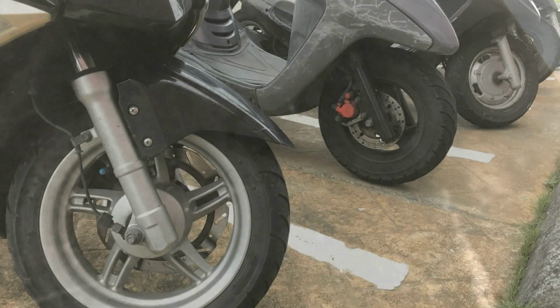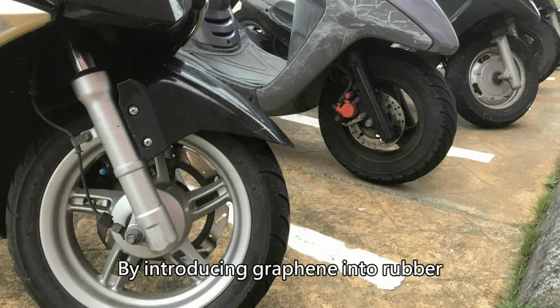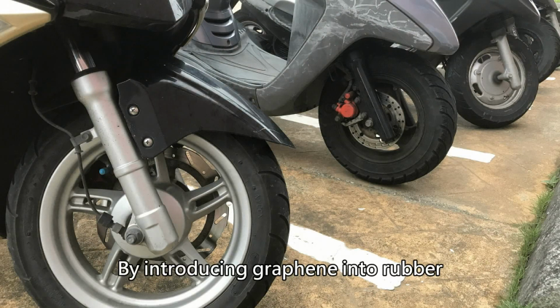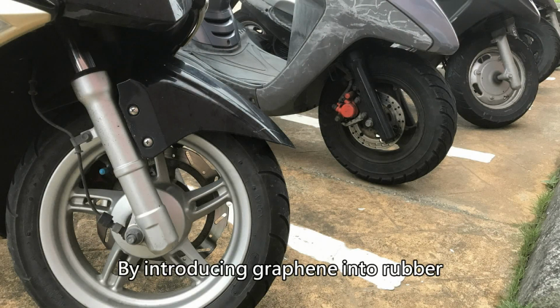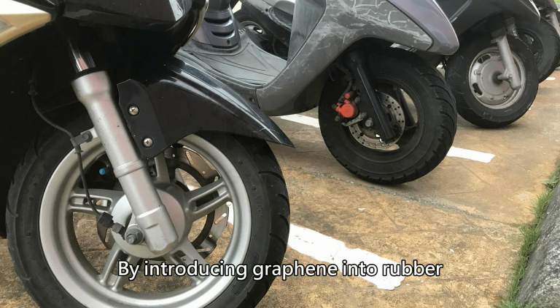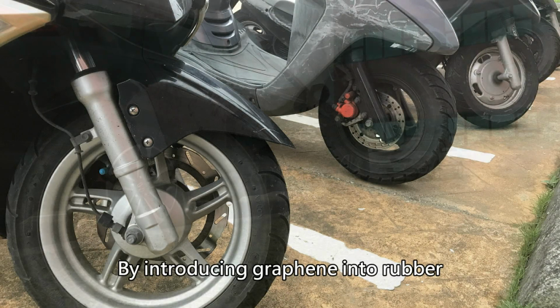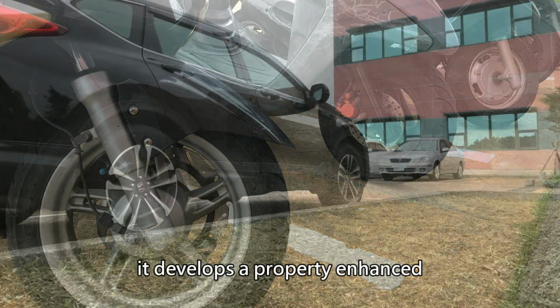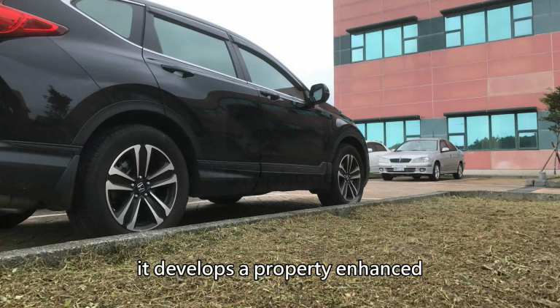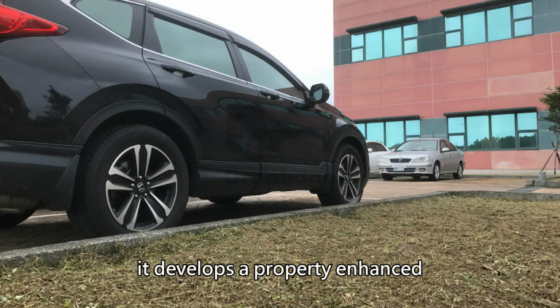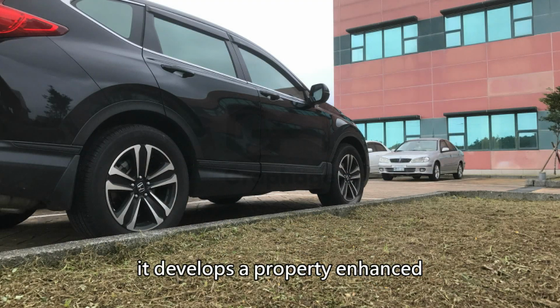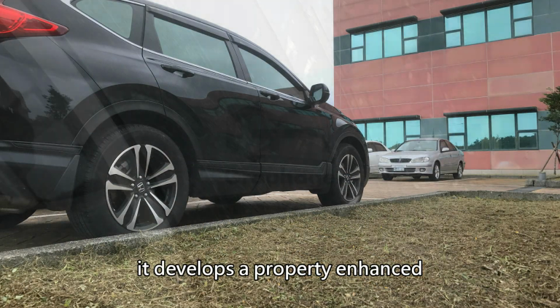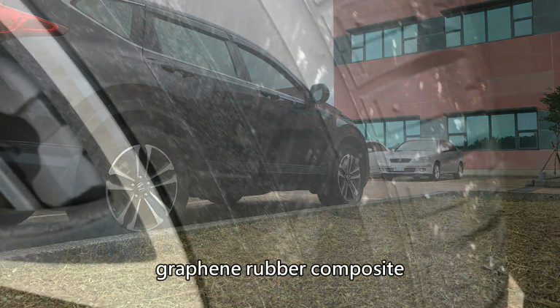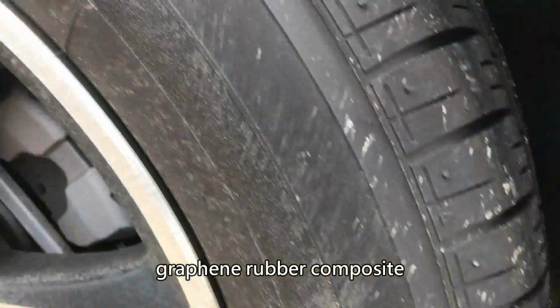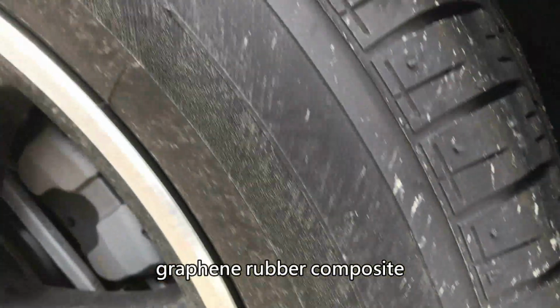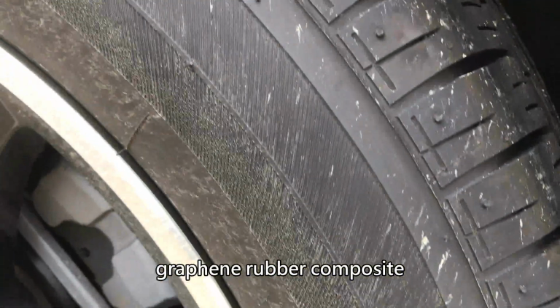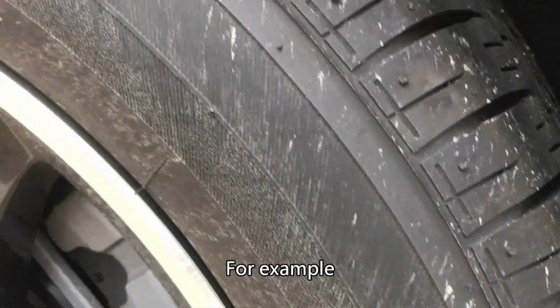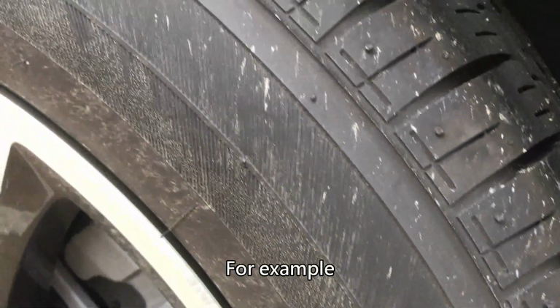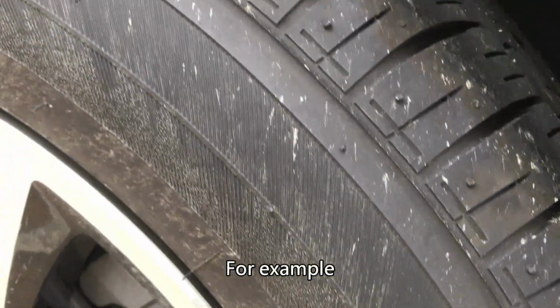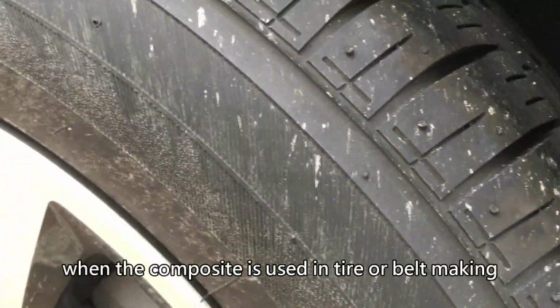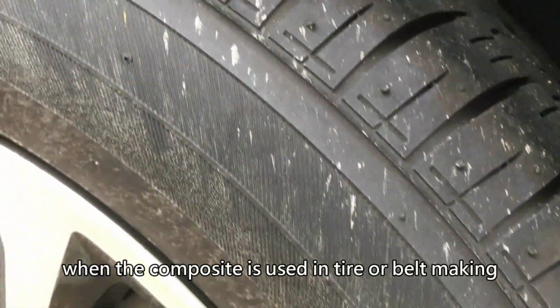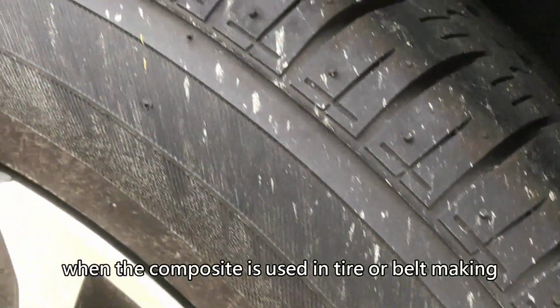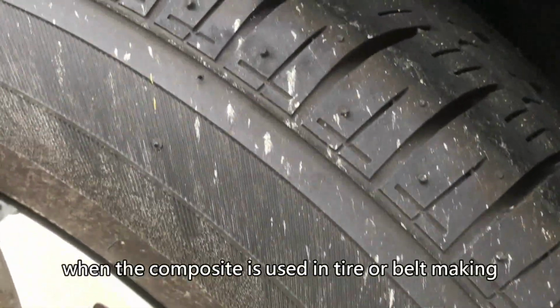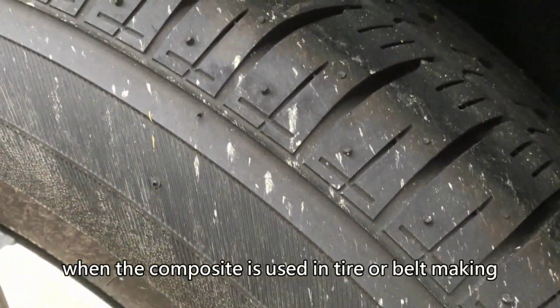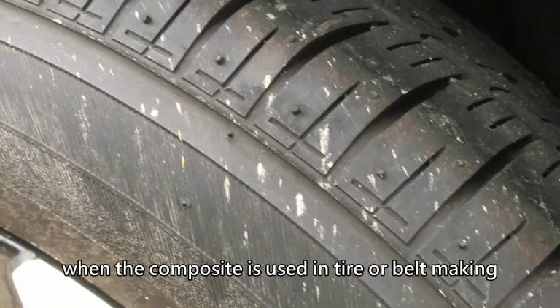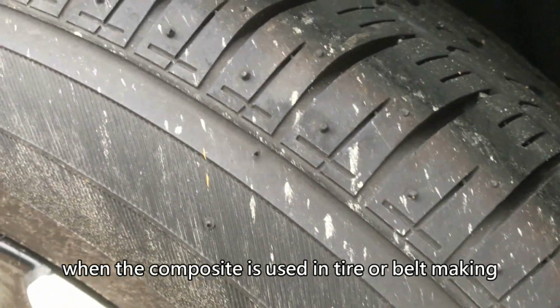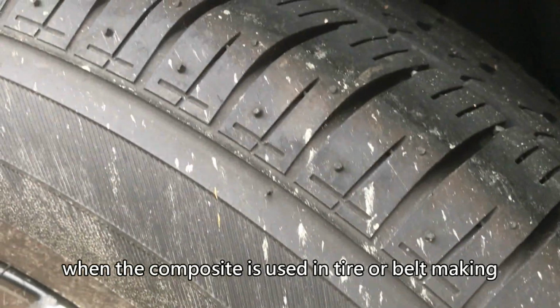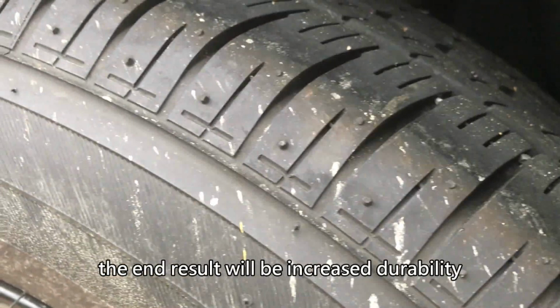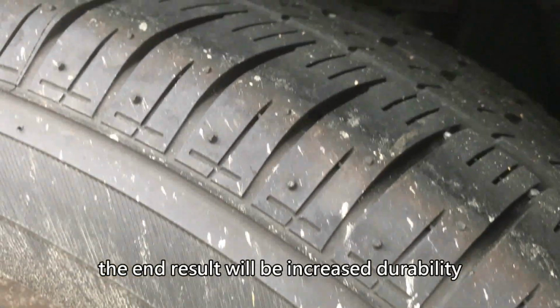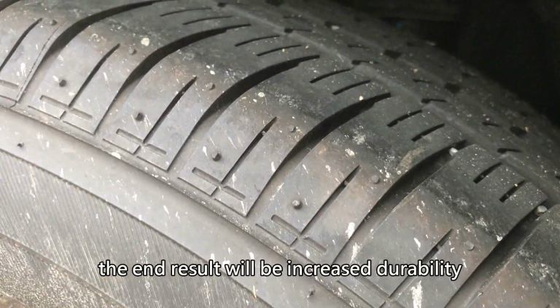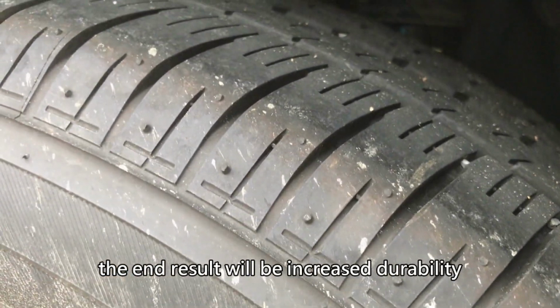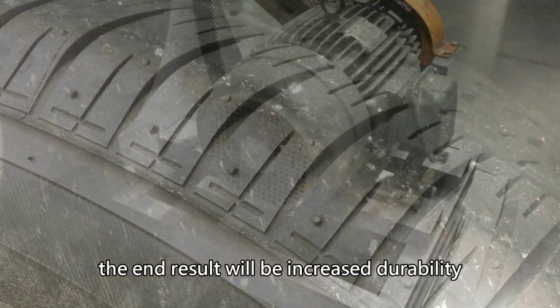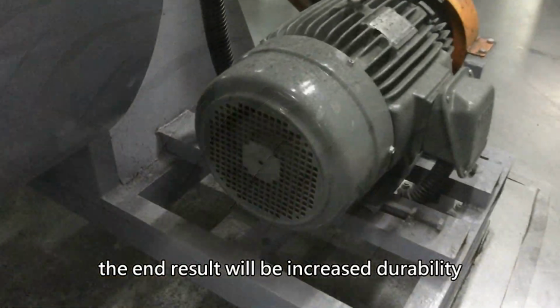By introducing graphene into rubber, it develops a property-enhanced graphene rubber composite. For example, when the composite is used in tire or belt making, the end result will be increased durability.